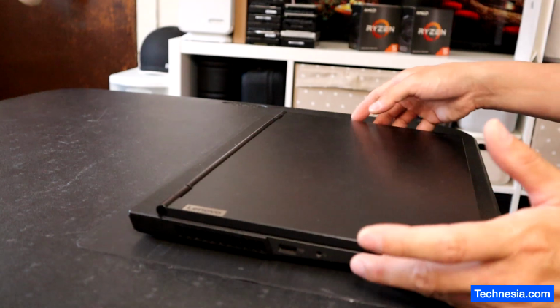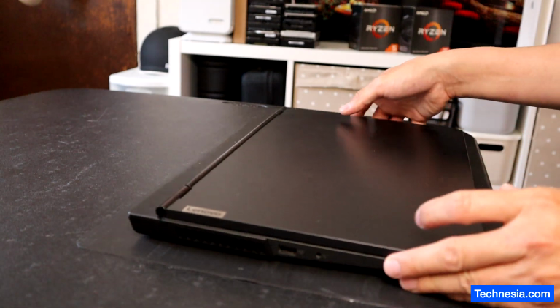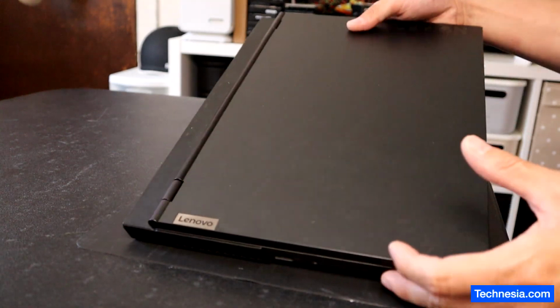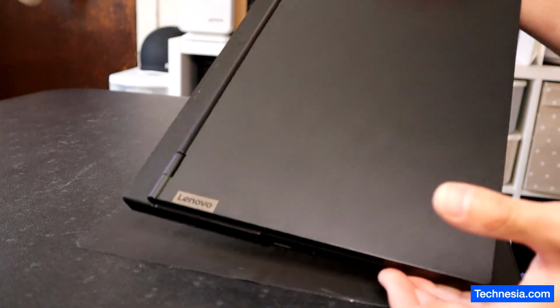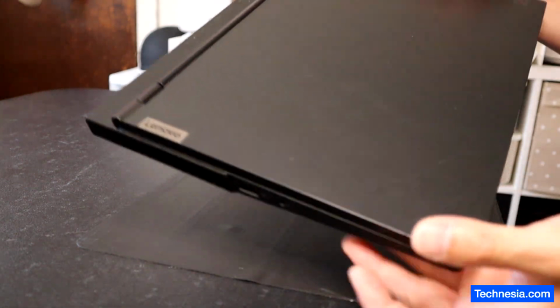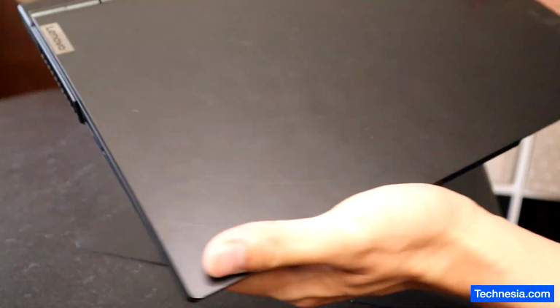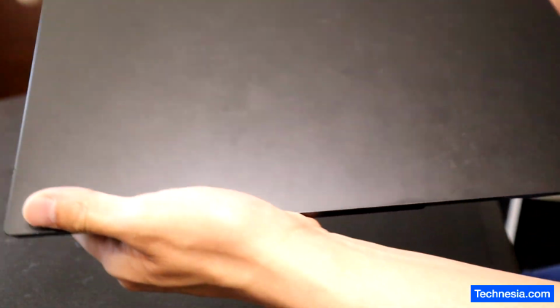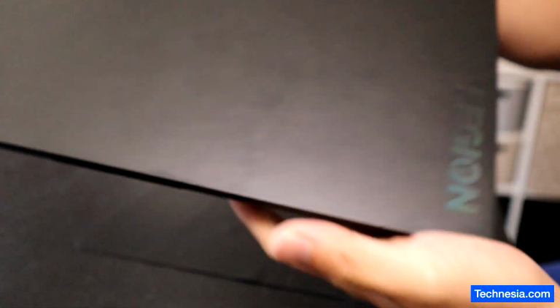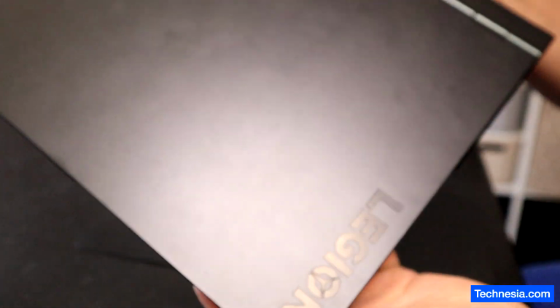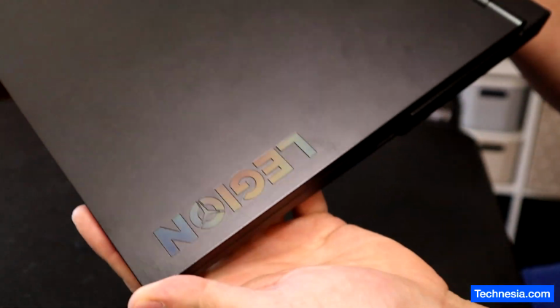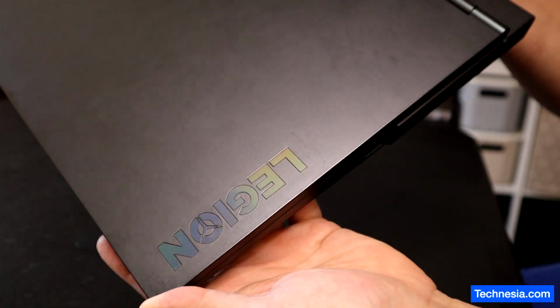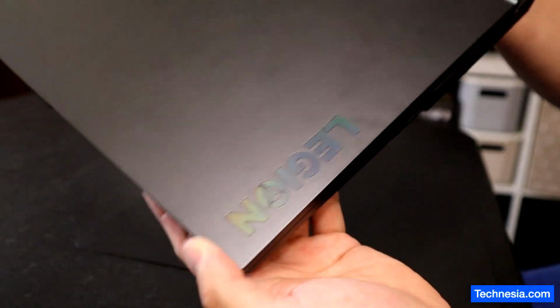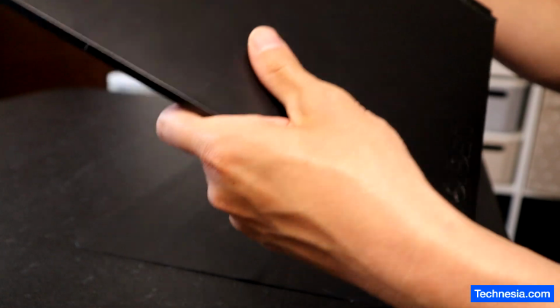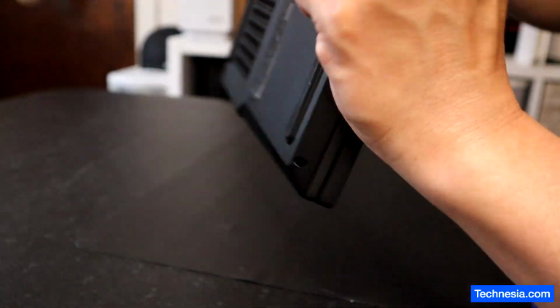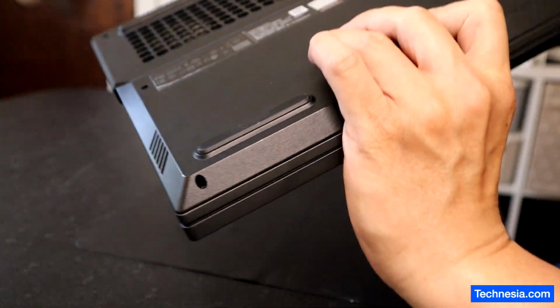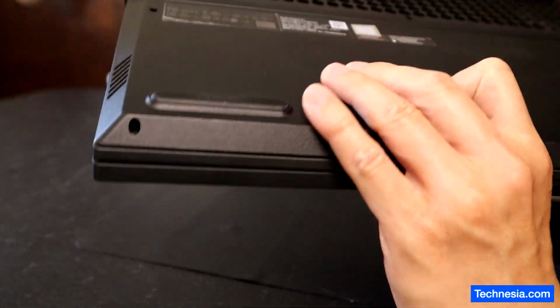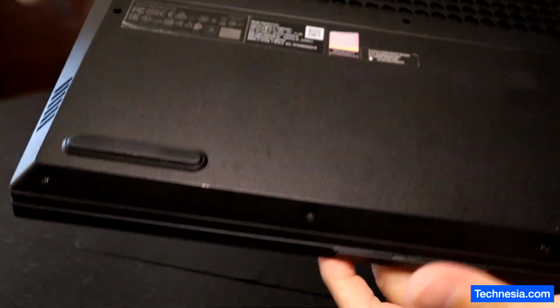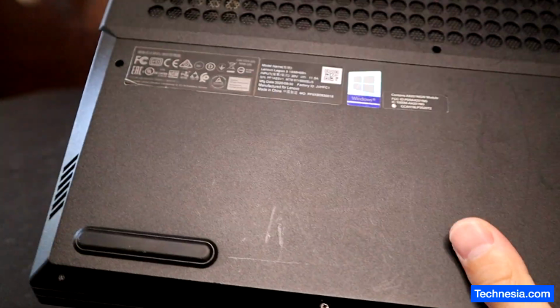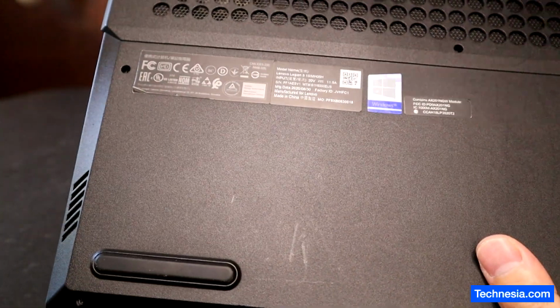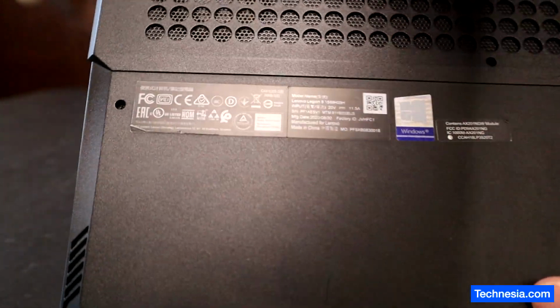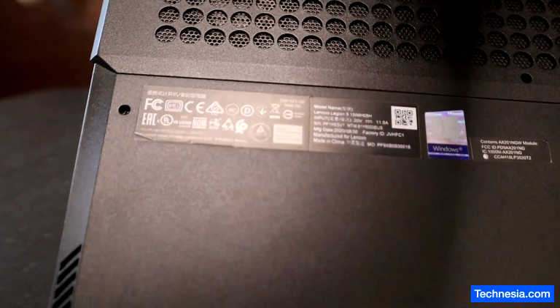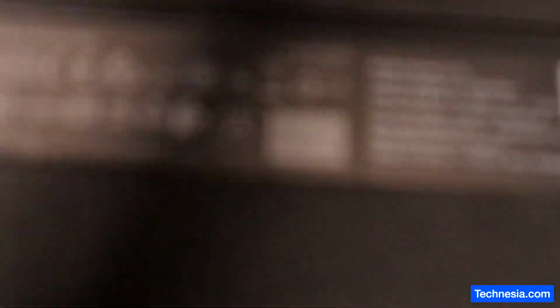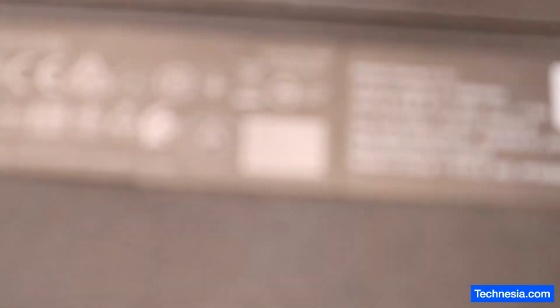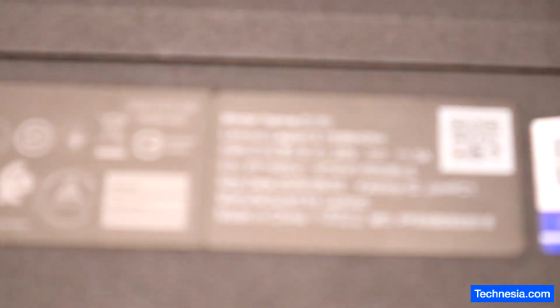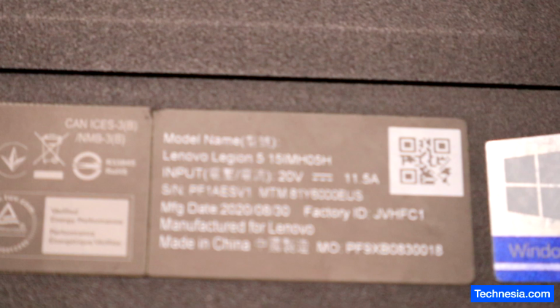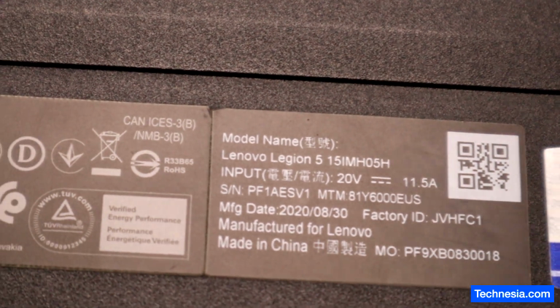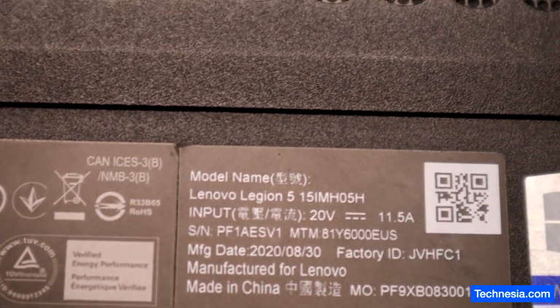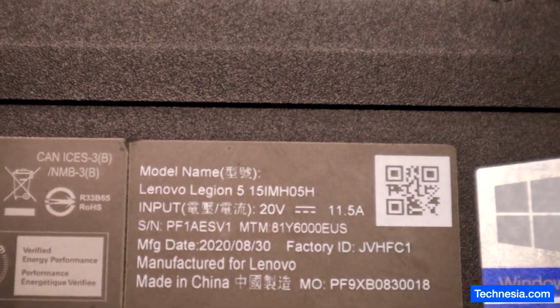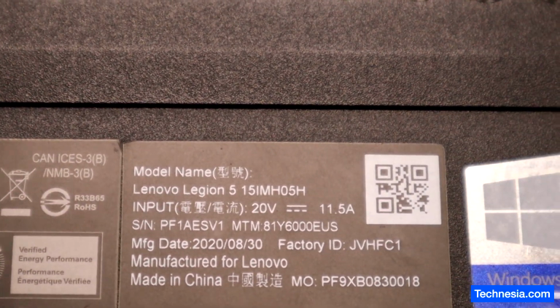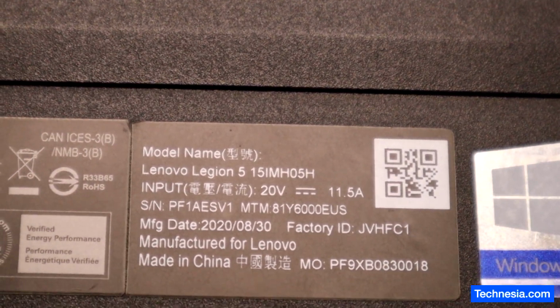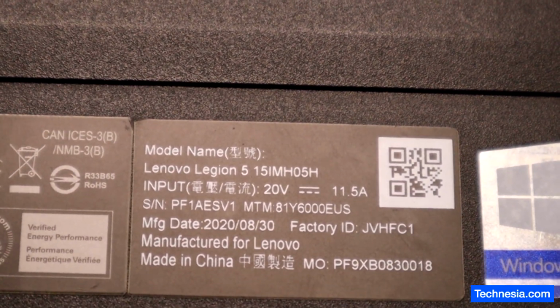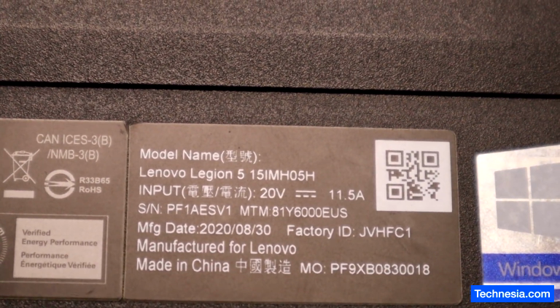This is a Lenovo laptop, Lenovo Legion, and the model is Lenovo Legion 5.